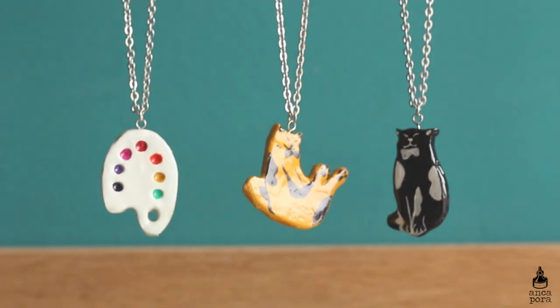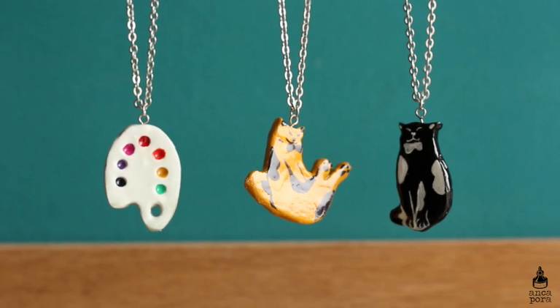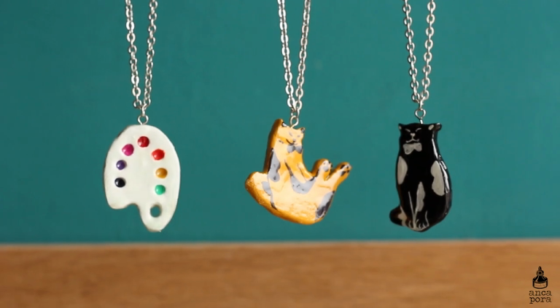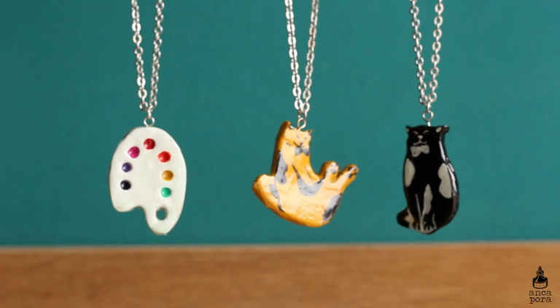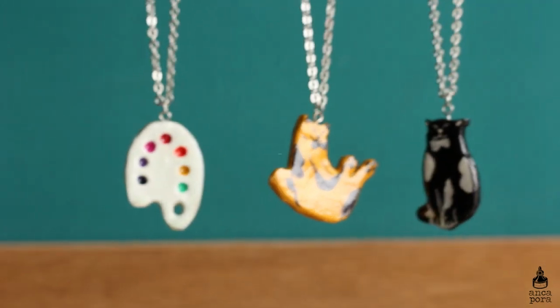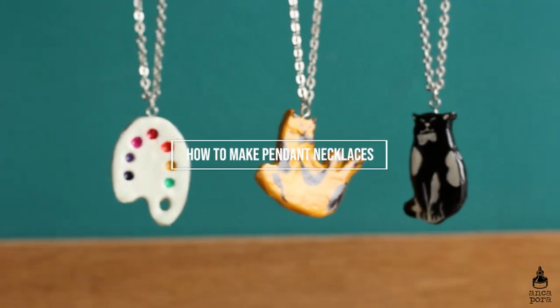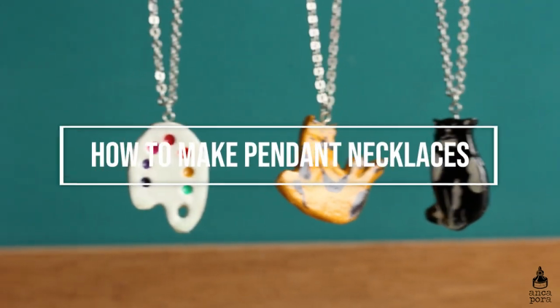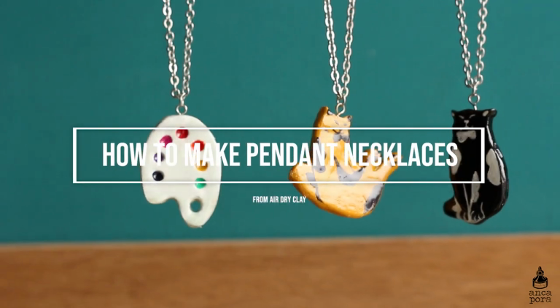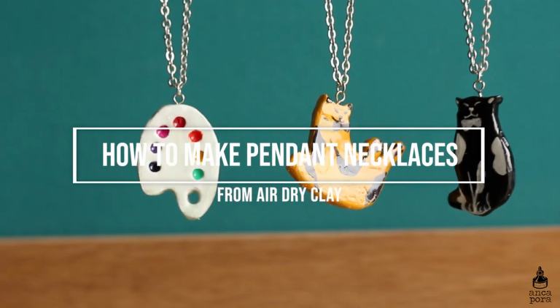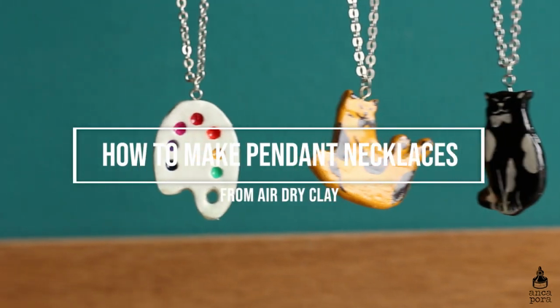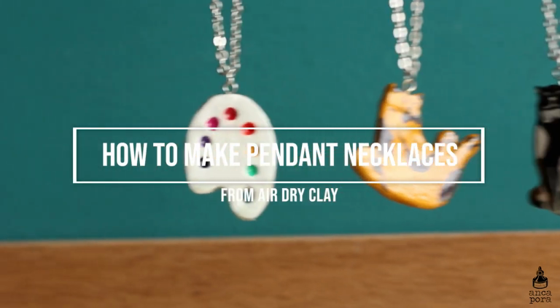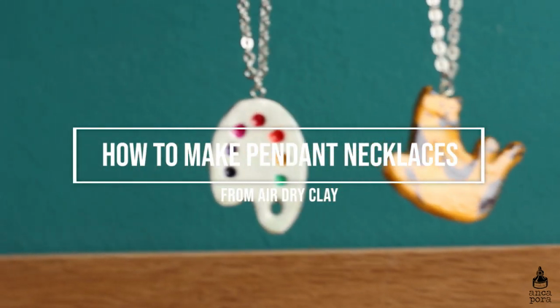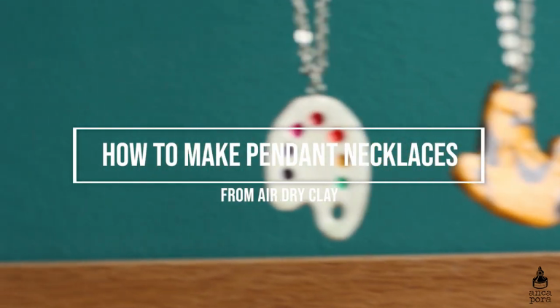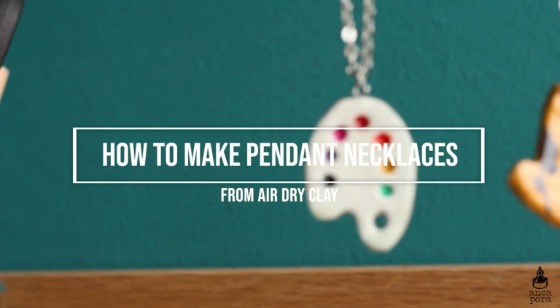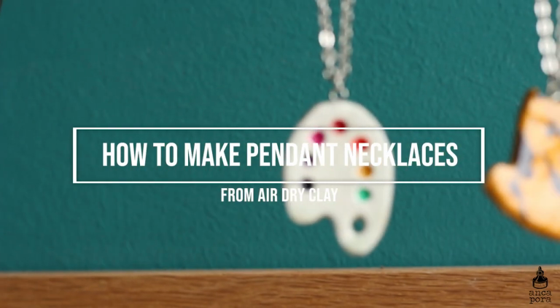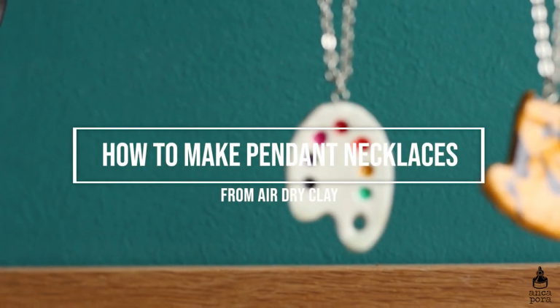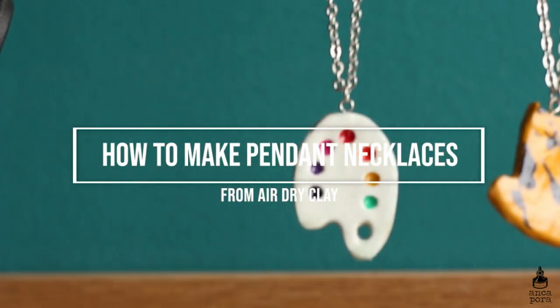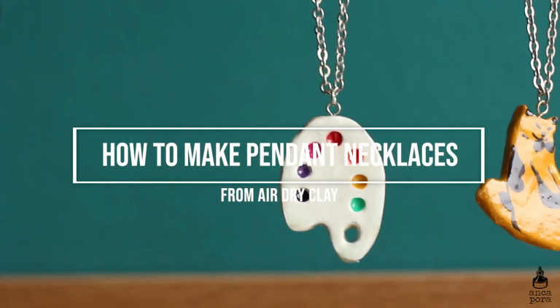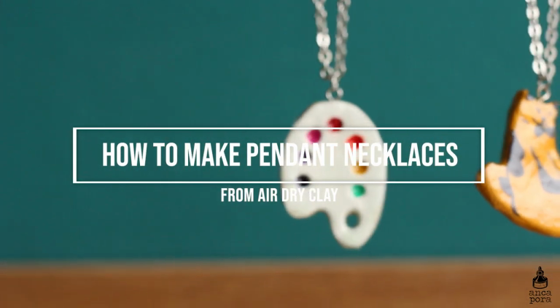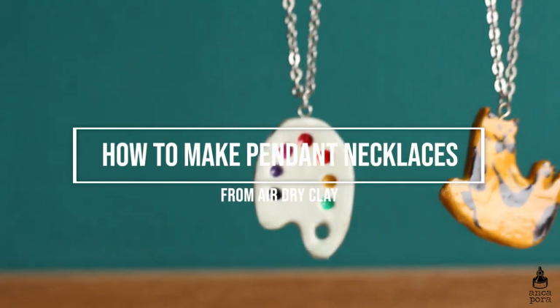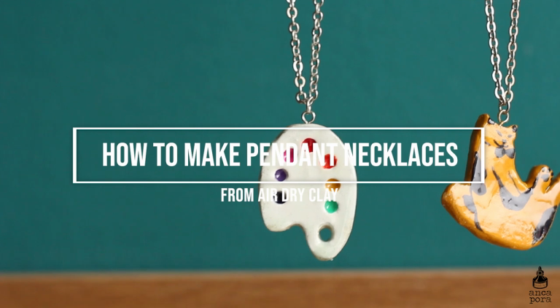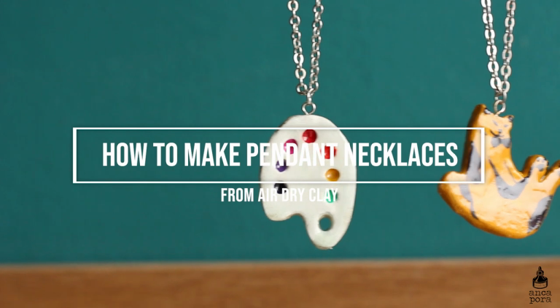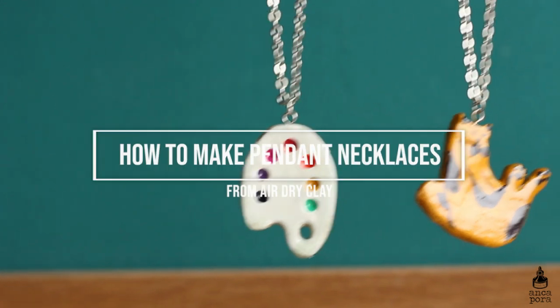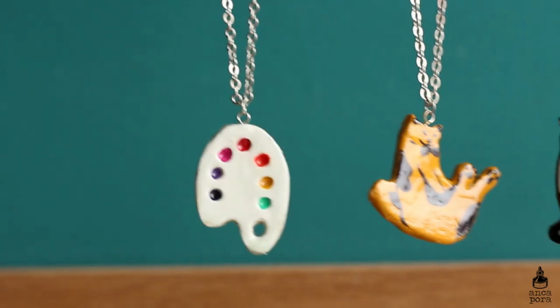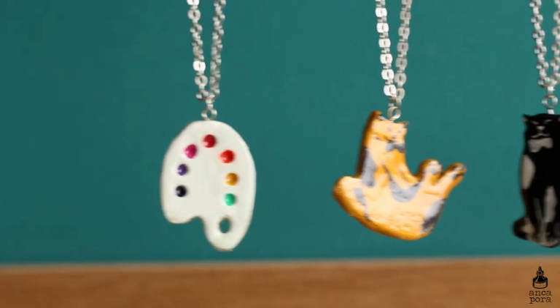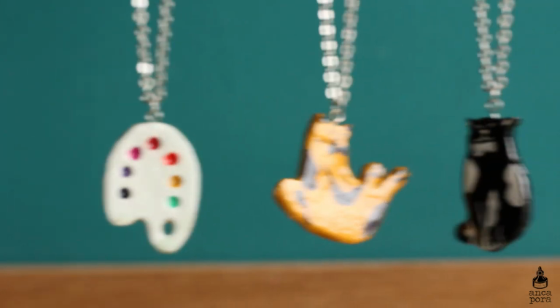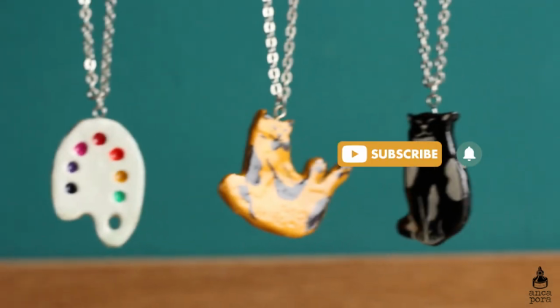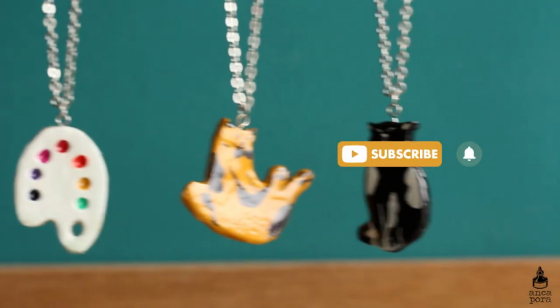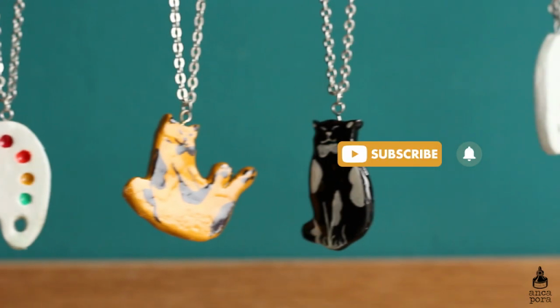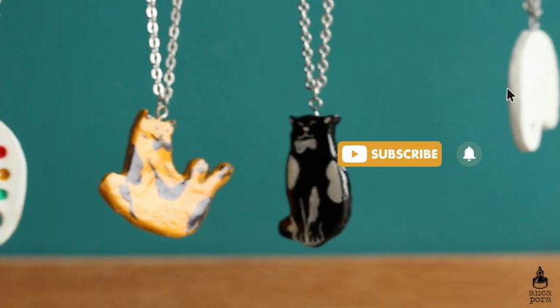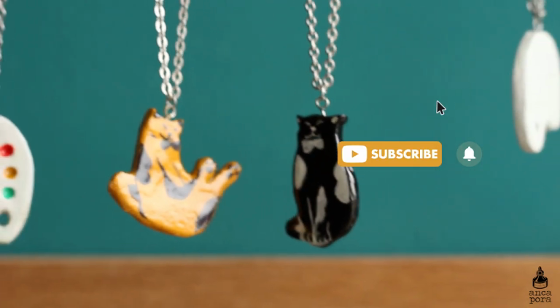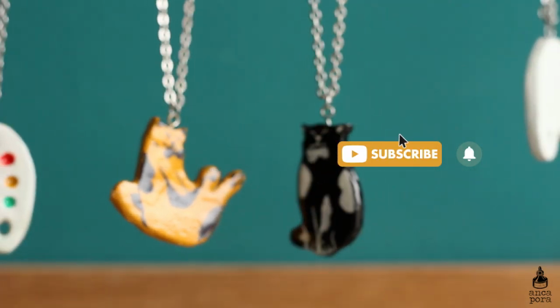Hi guys, welcome back to my channel. If you're new here, my name is Anka and I do art and illustration related videos, so if you're into that make sure you subscribe and check out other videos on my channel.